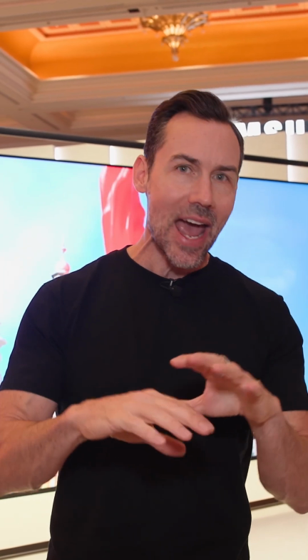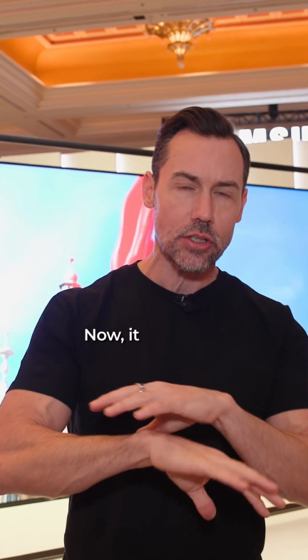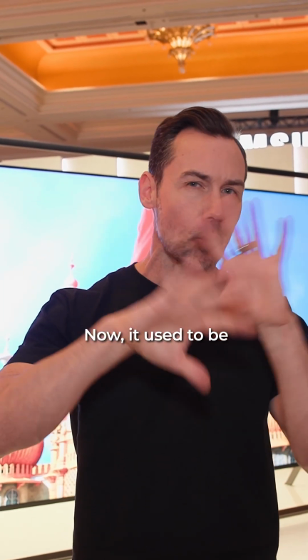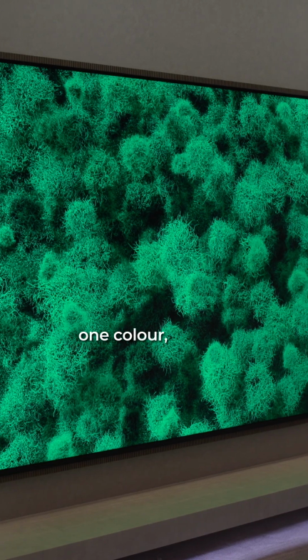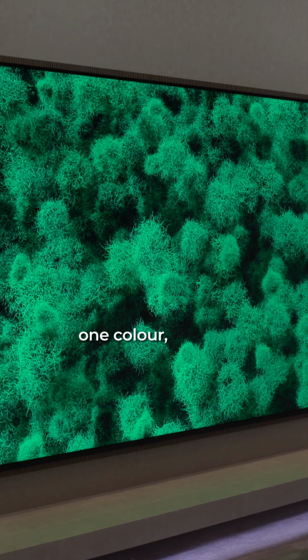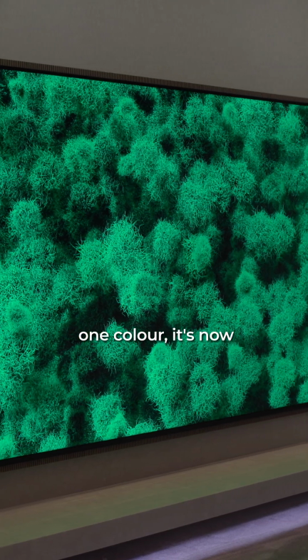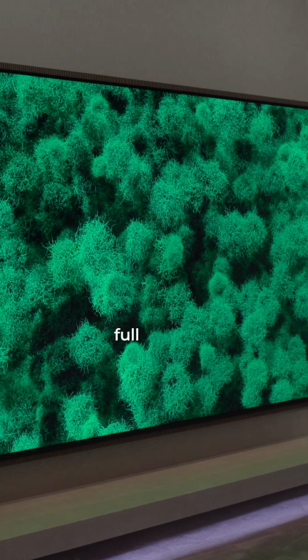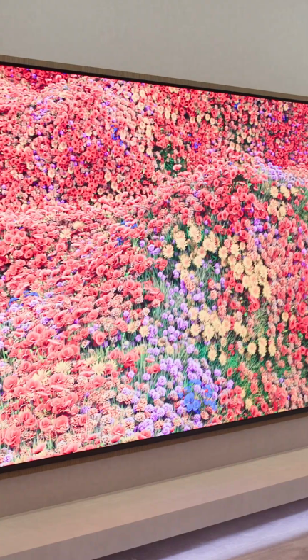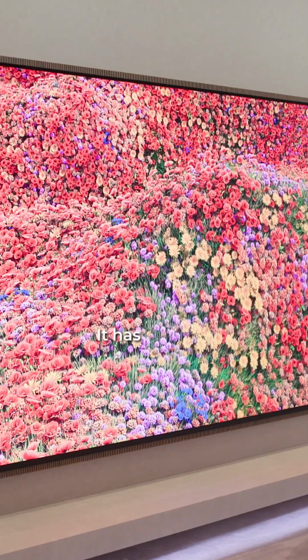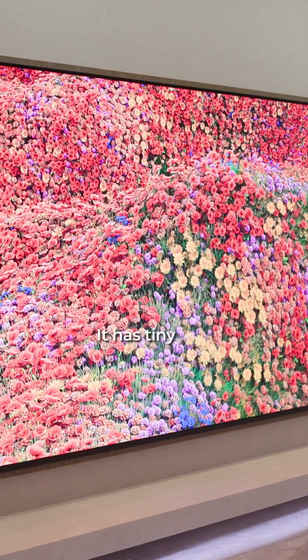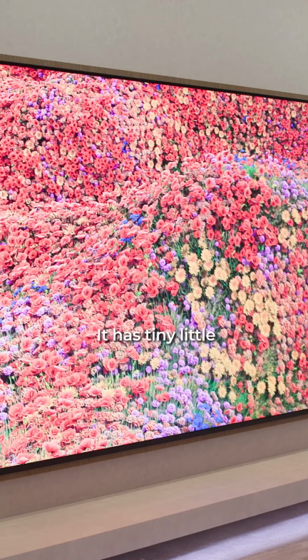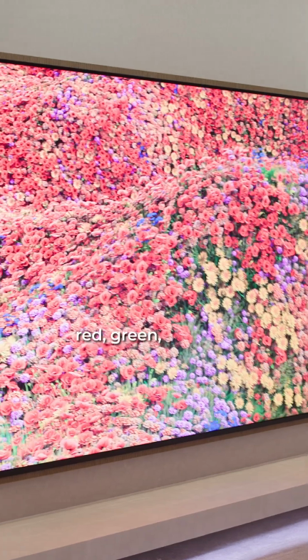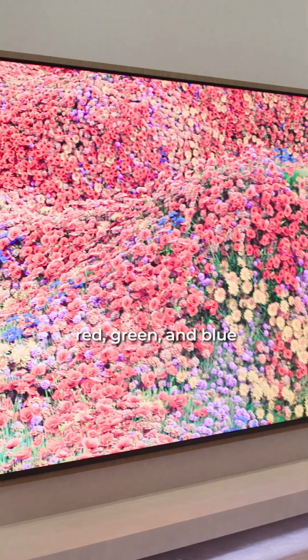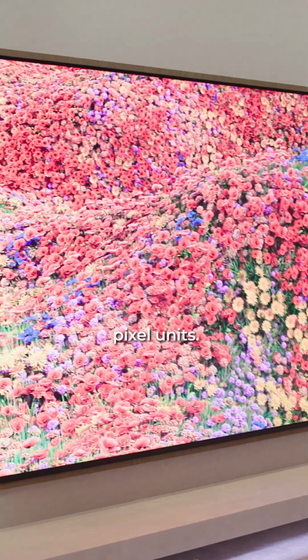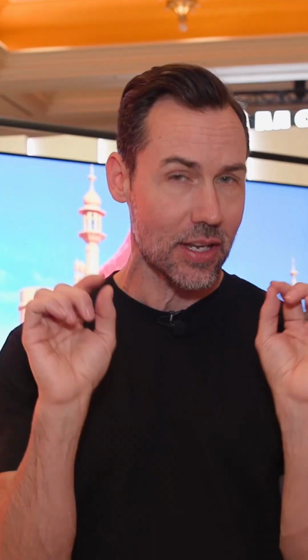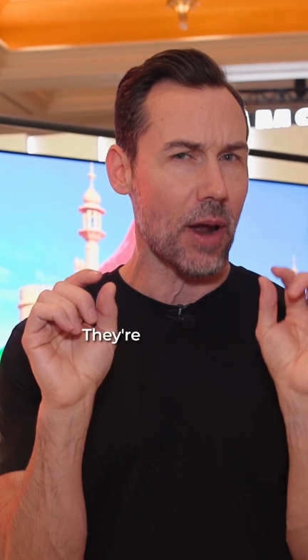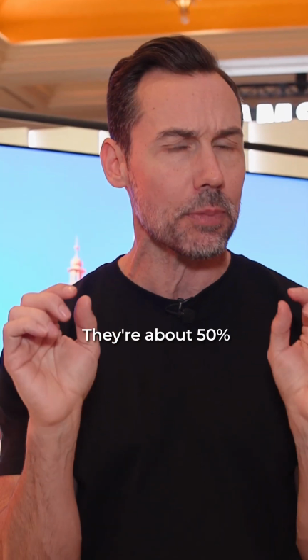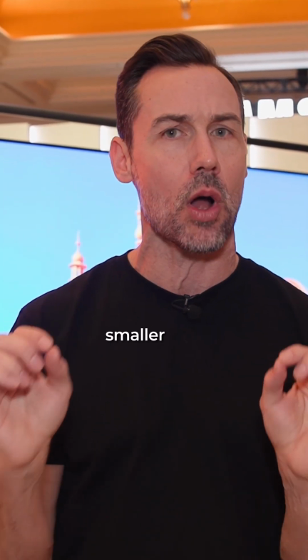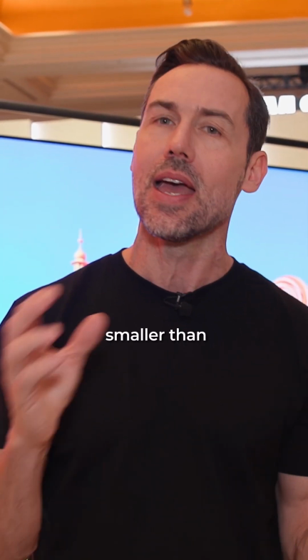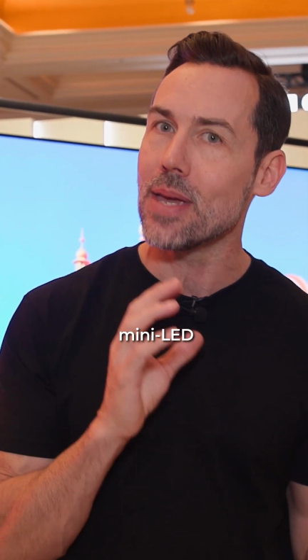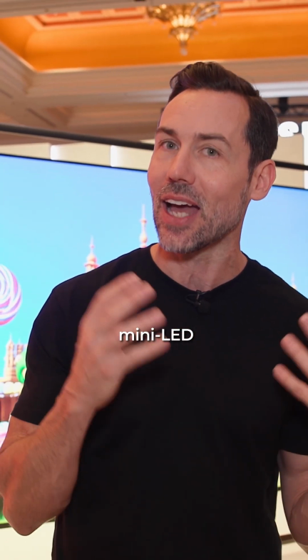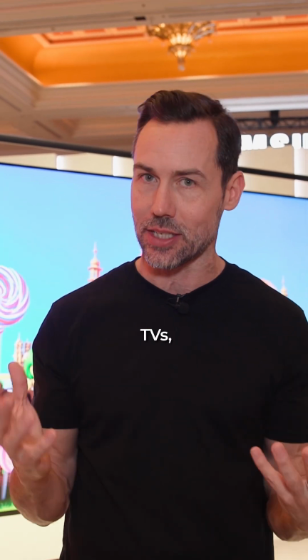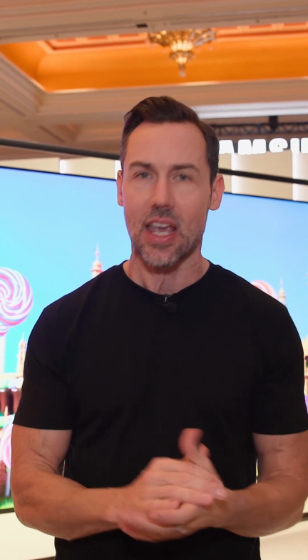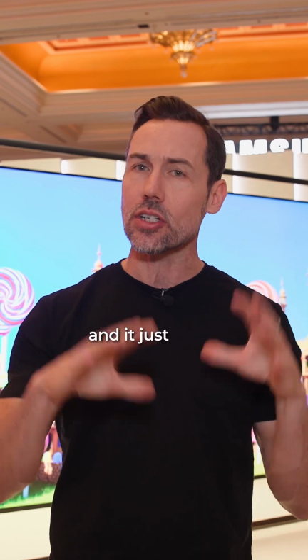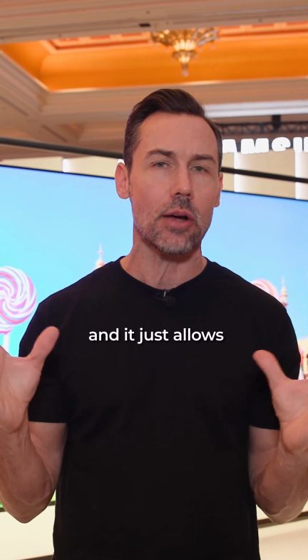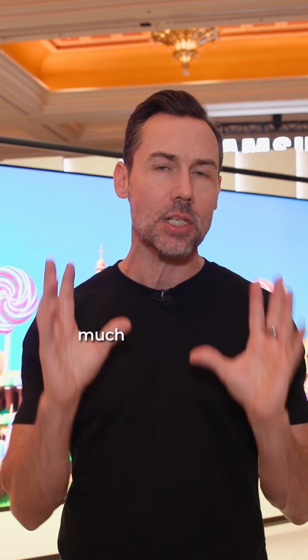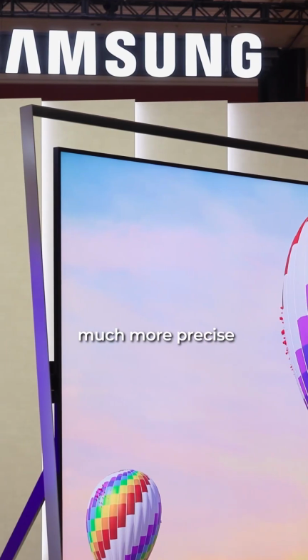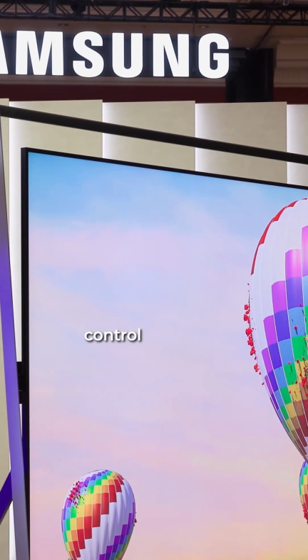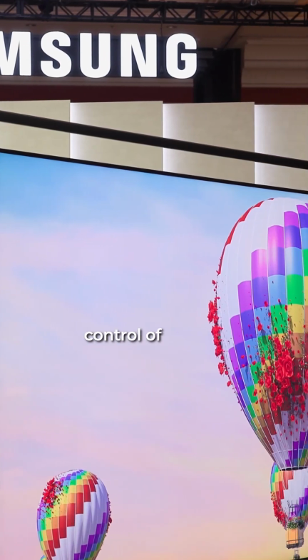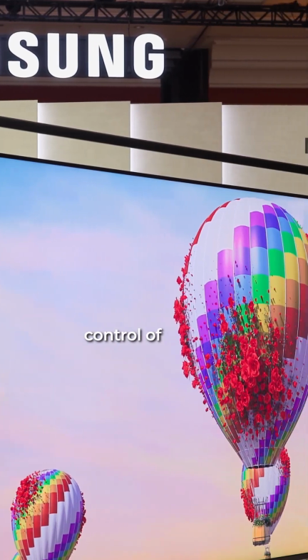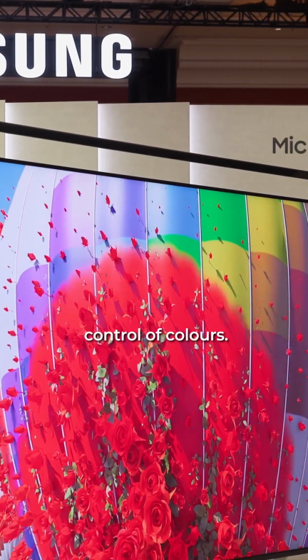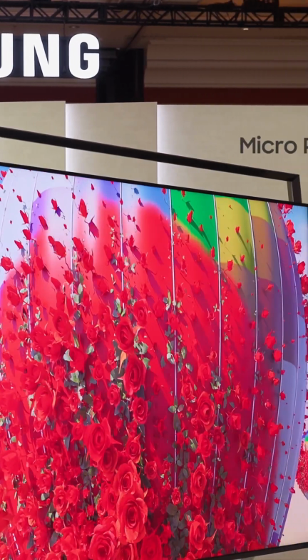Now, it used to be one color — it's now full color. It has tiny little red, green, and blue pixel units. These are about 50% smaller than mini-LED TVs, and it just allows much more precise control of colors.